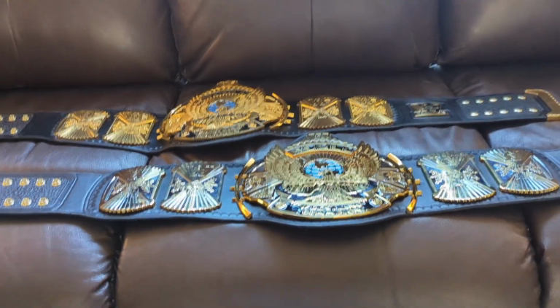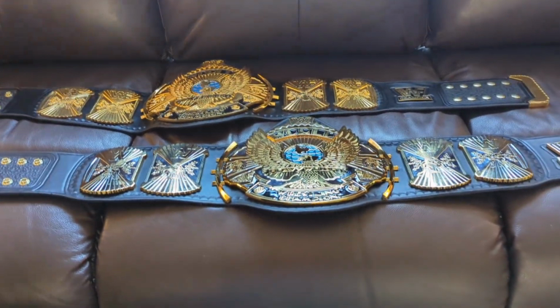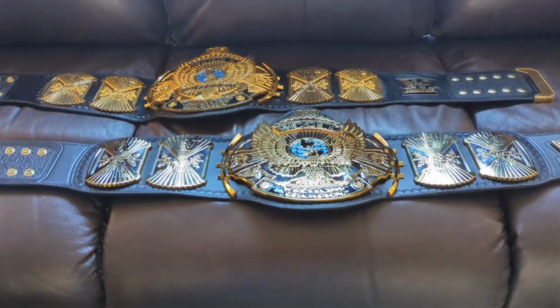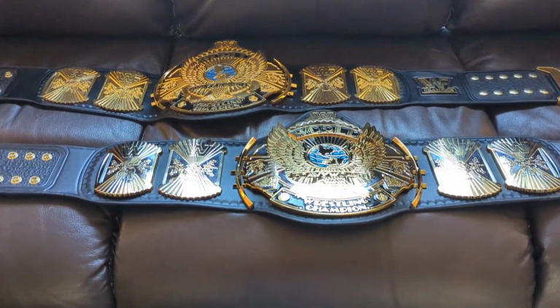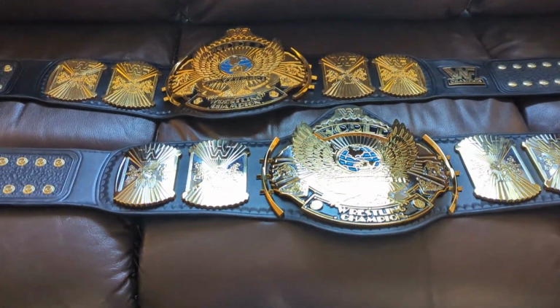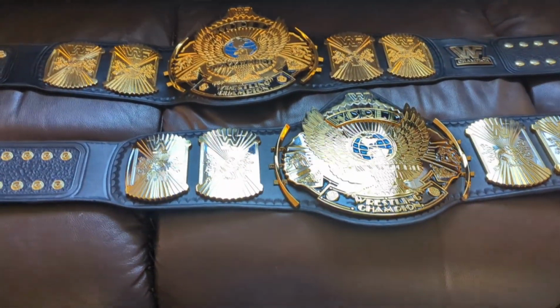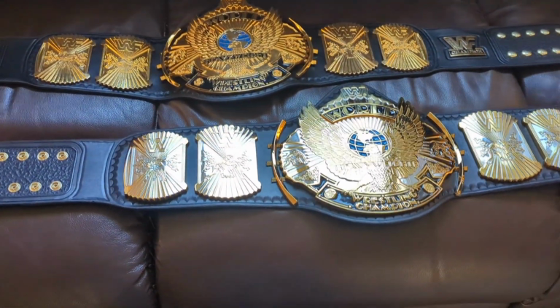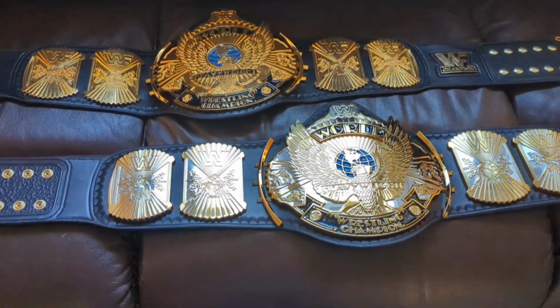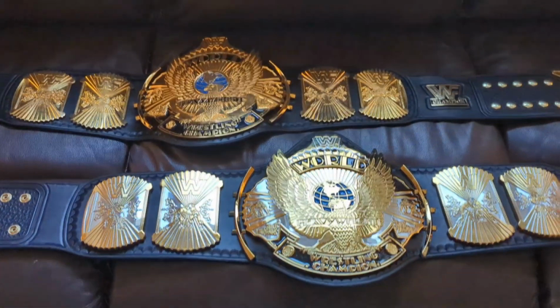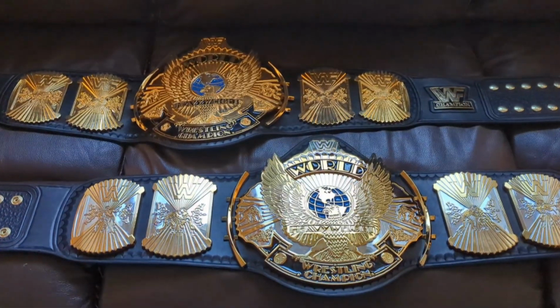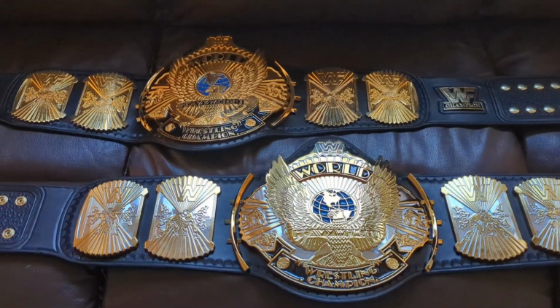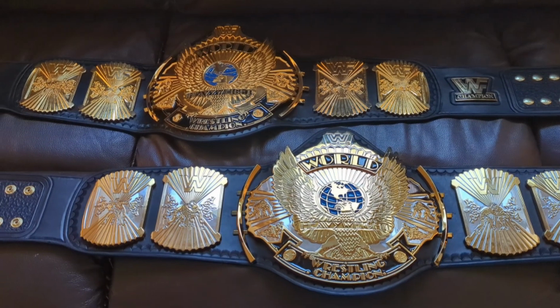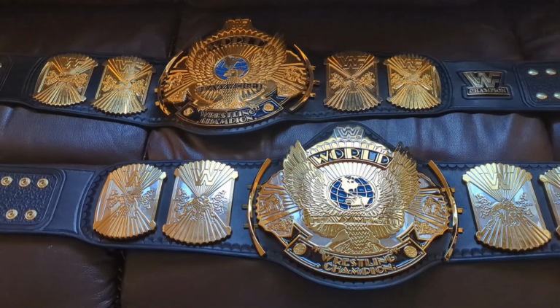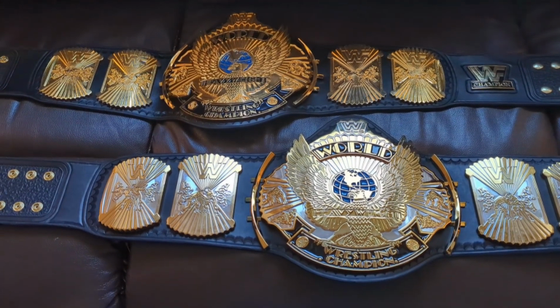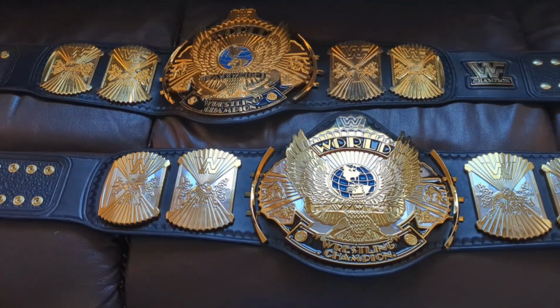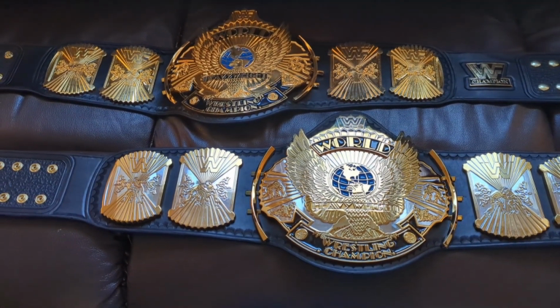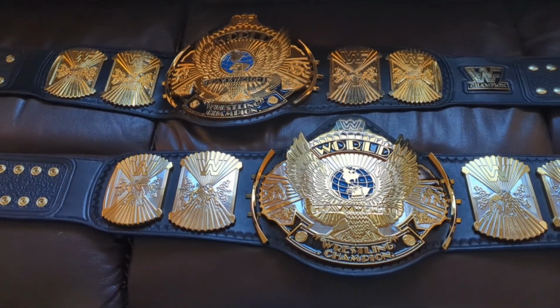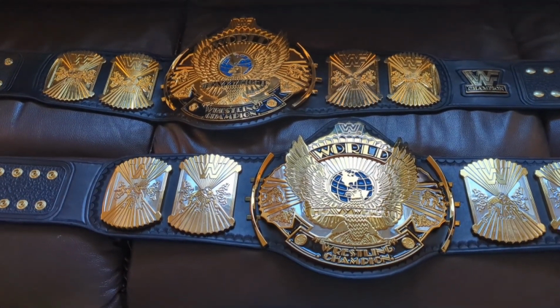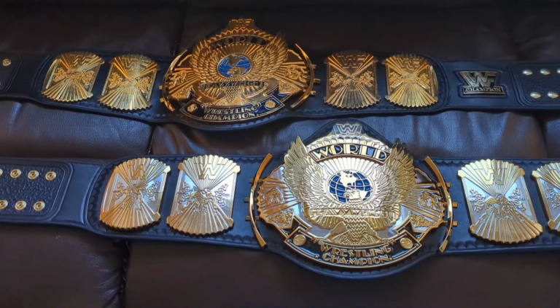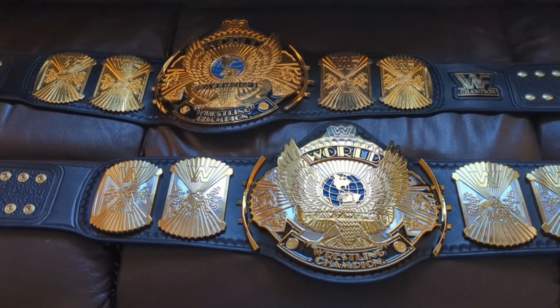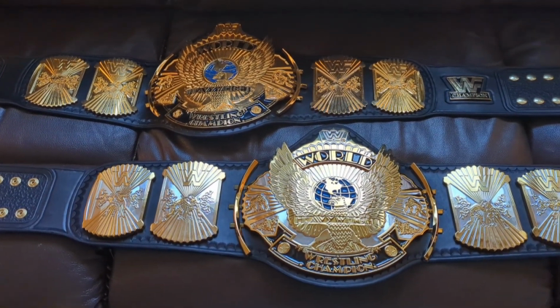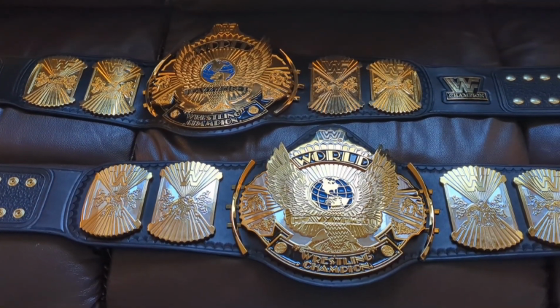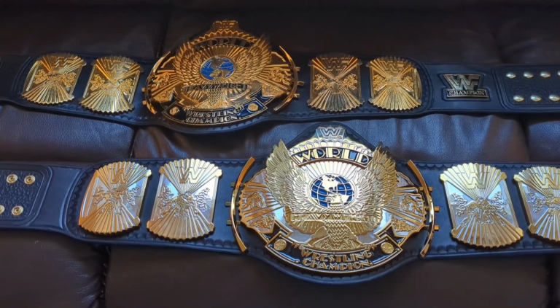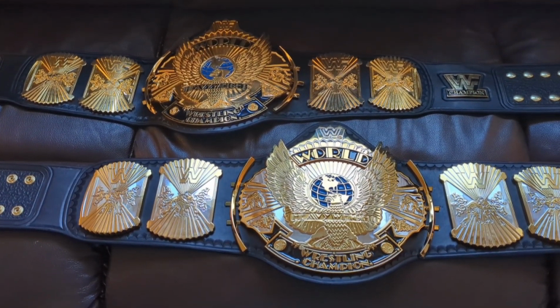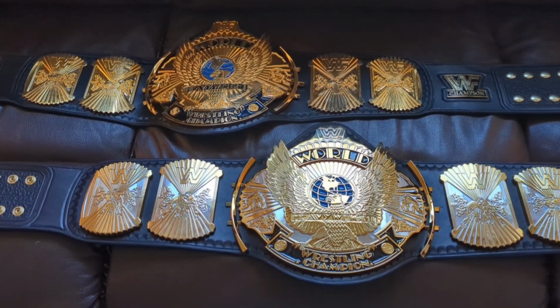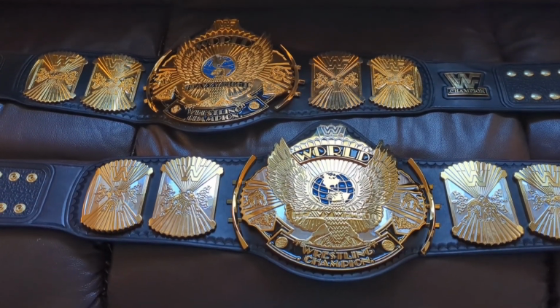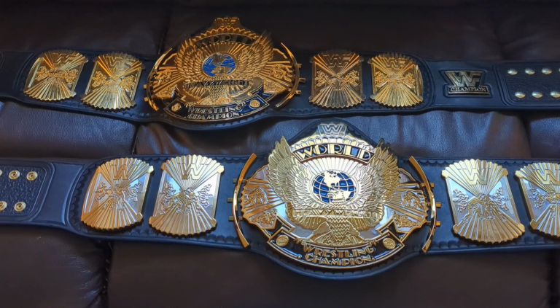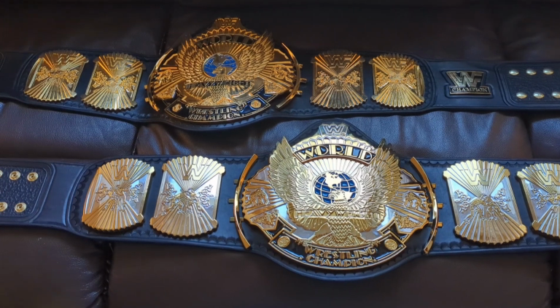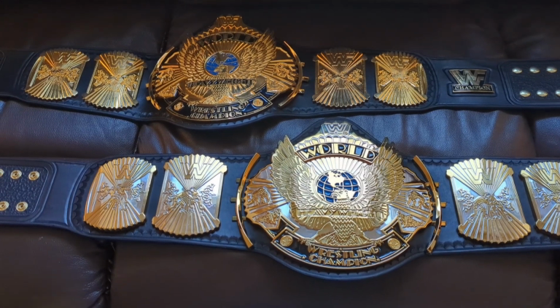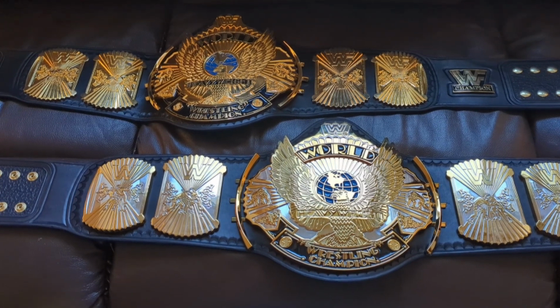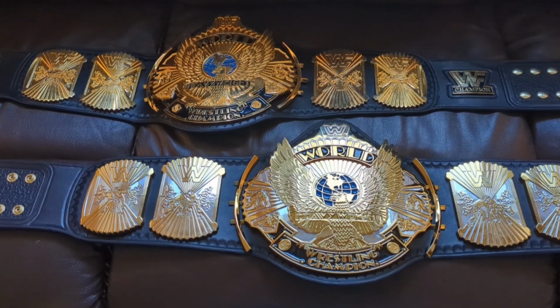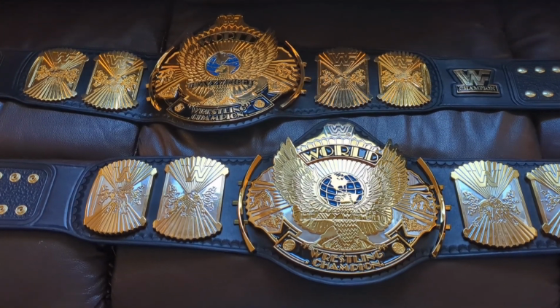All right, hi again everybody. I just completed a couple of winged eagles. I've had a lot of them lately — I think I've done about four or five just kind of in a row.